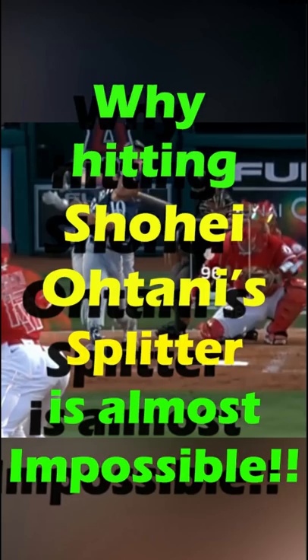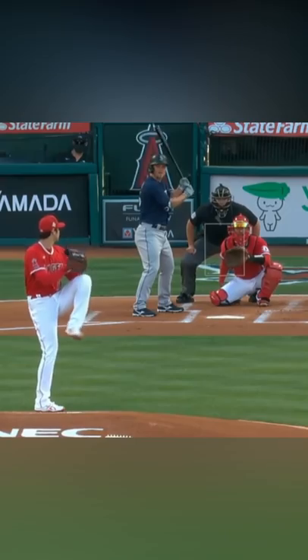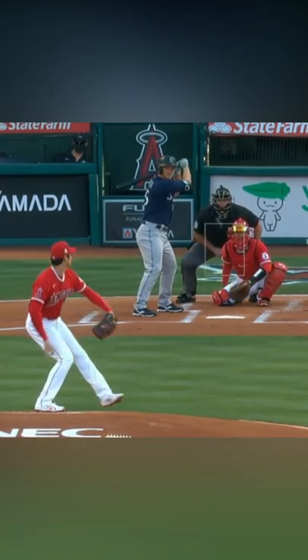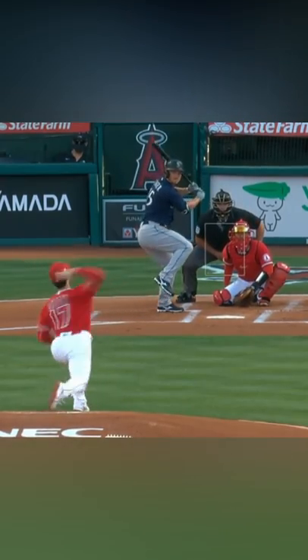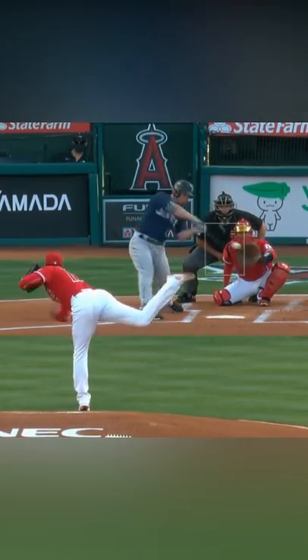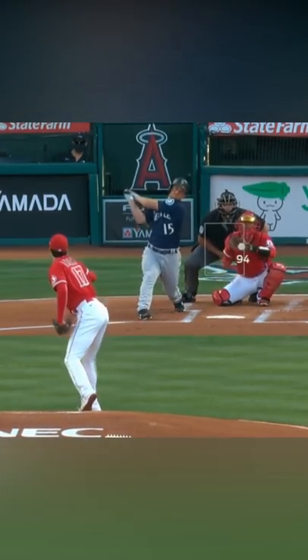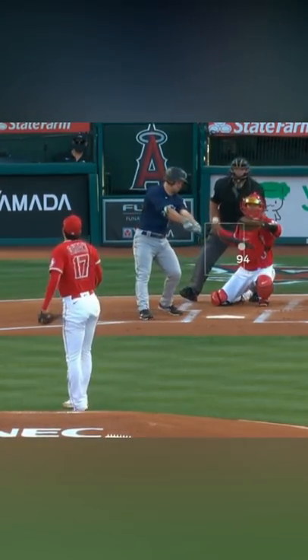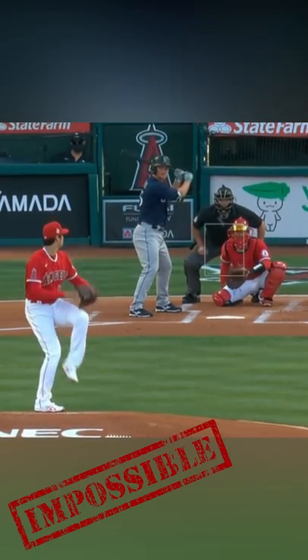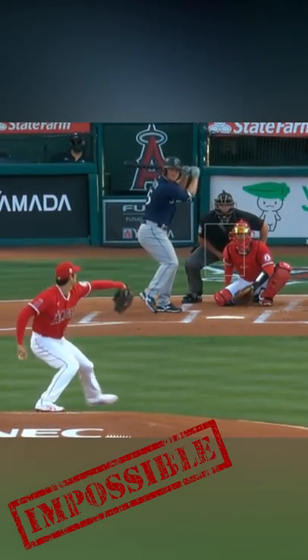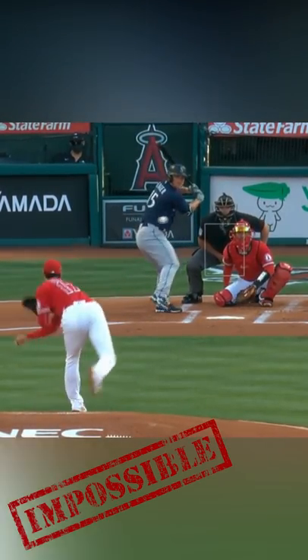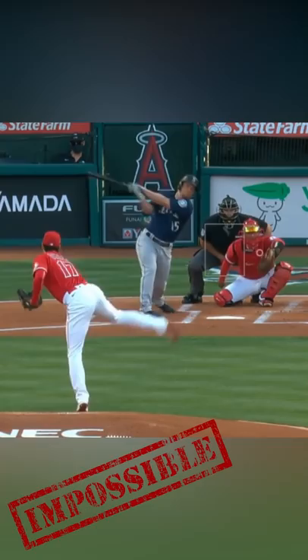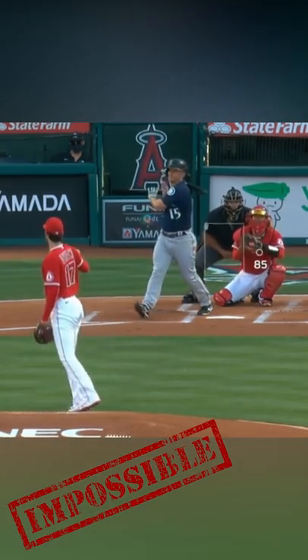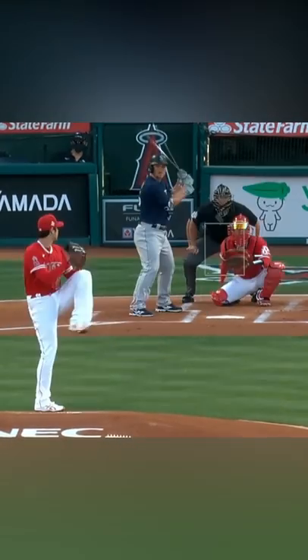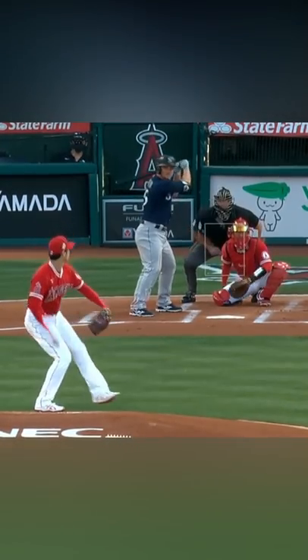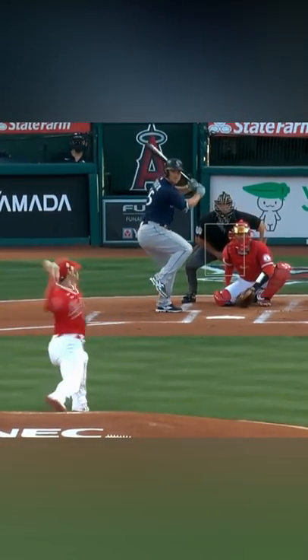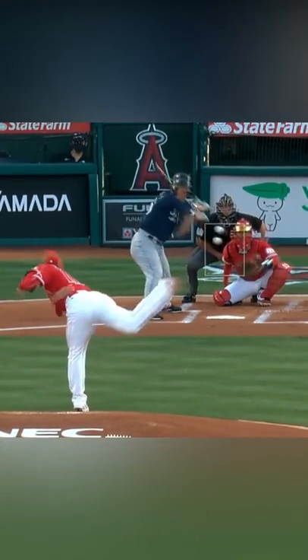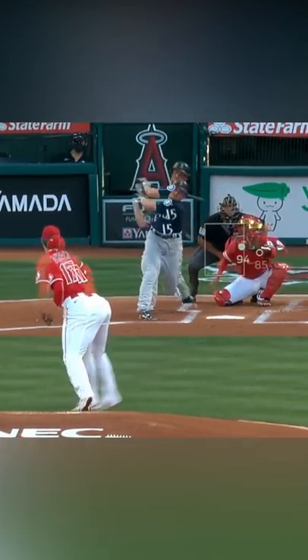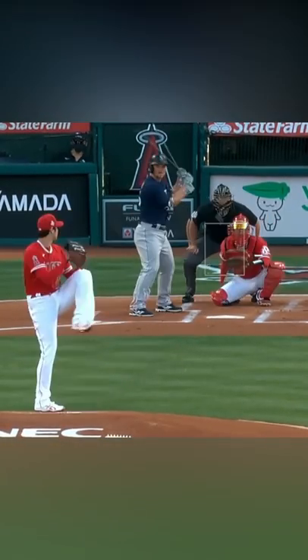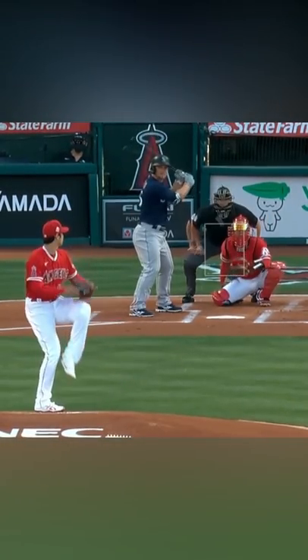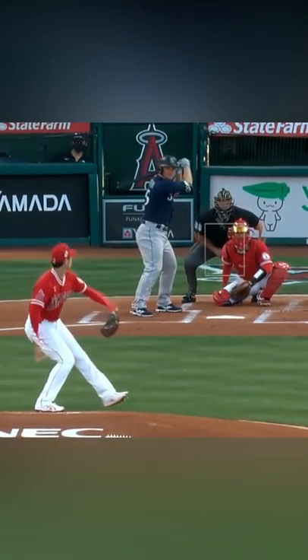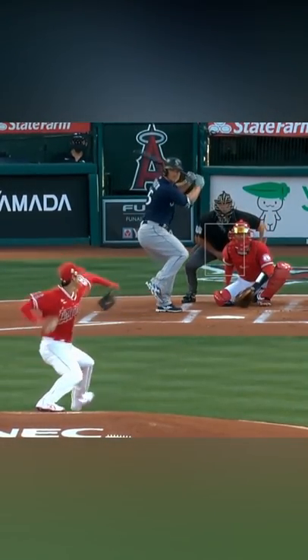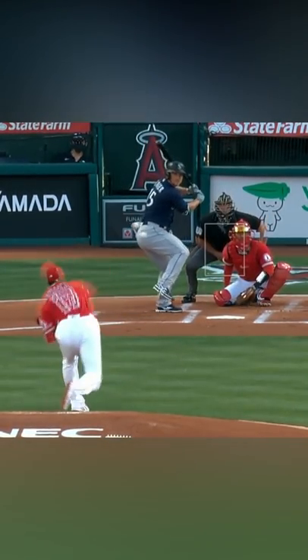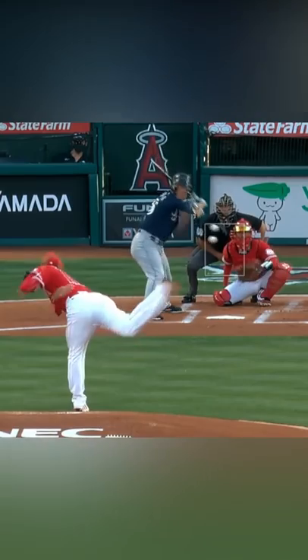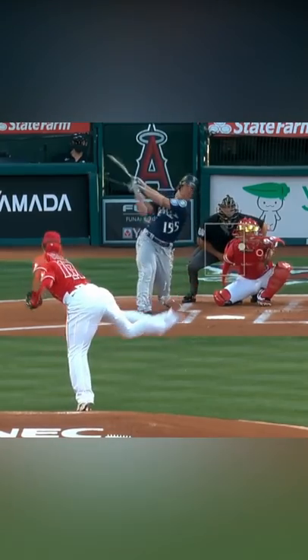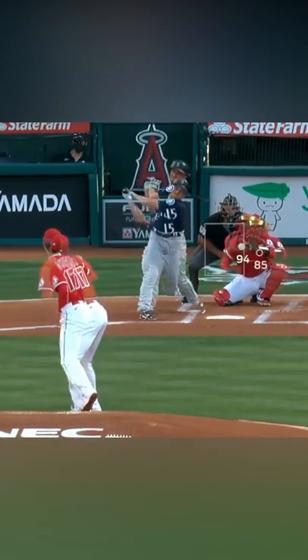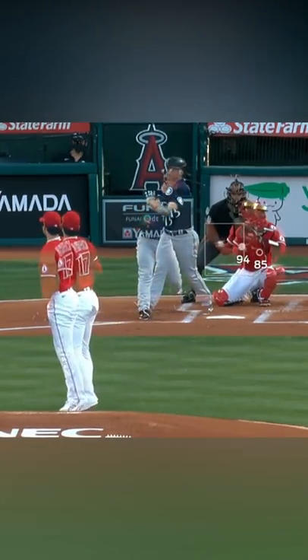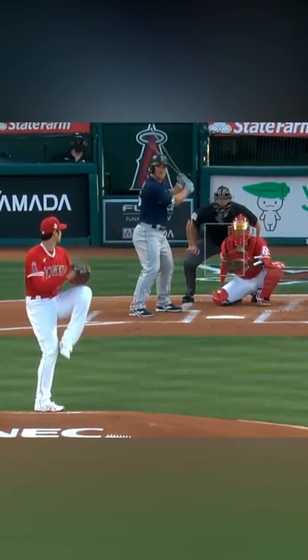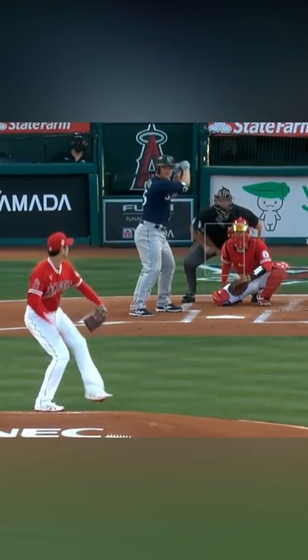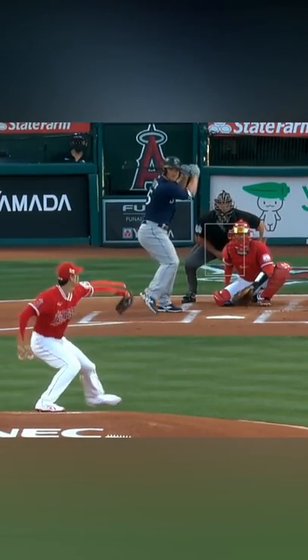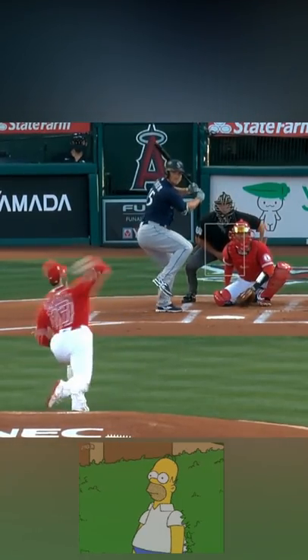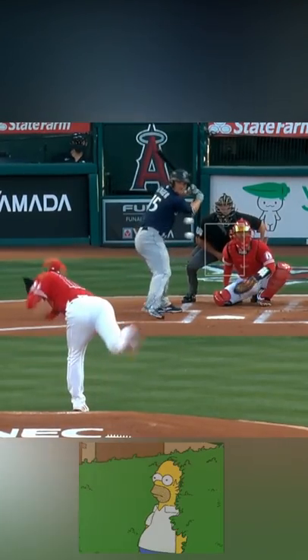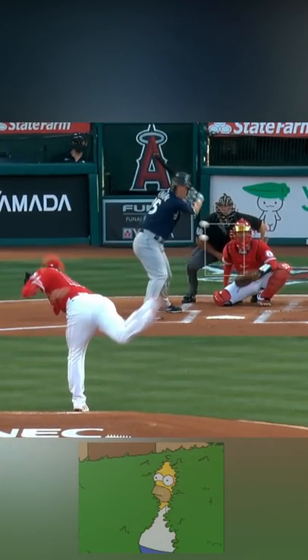Here's a great look at why hitting Shohei Ohtani's splitter is impossible. 94 mile an hour fastball, 85 mile an hour splitter, and you can see here how the splitter looks like a high fastball and just absolutely disappears.